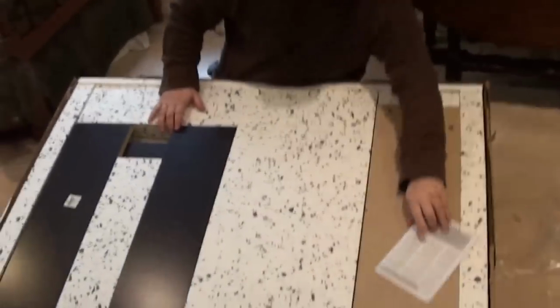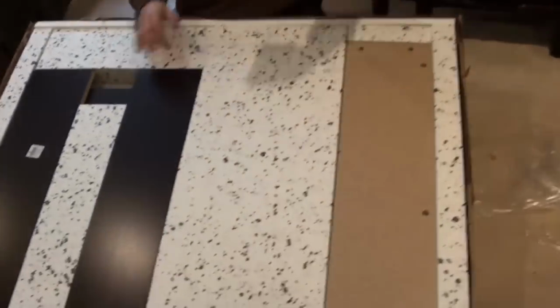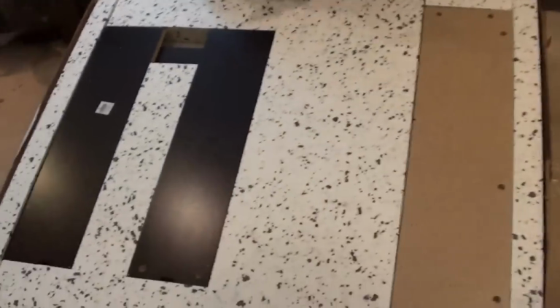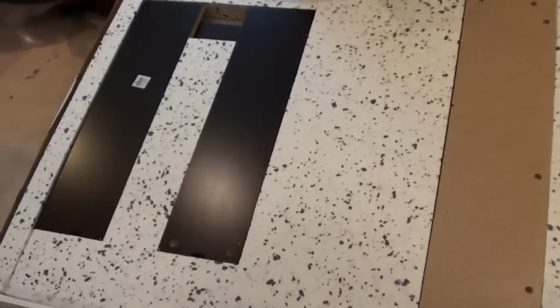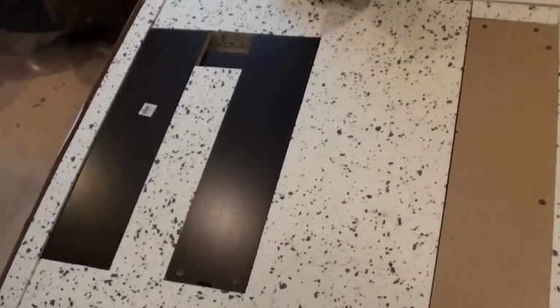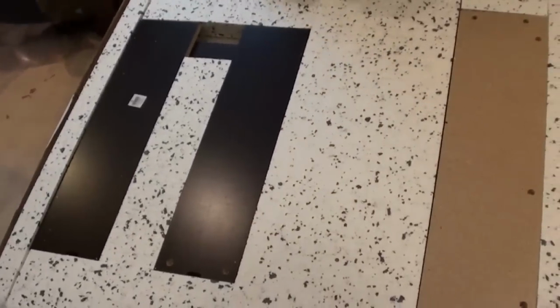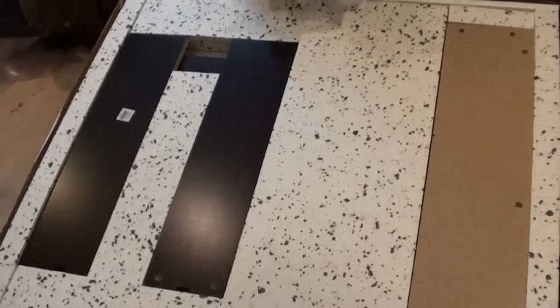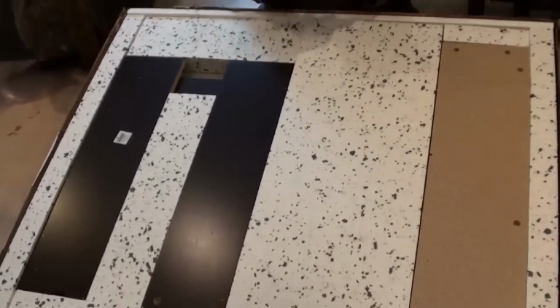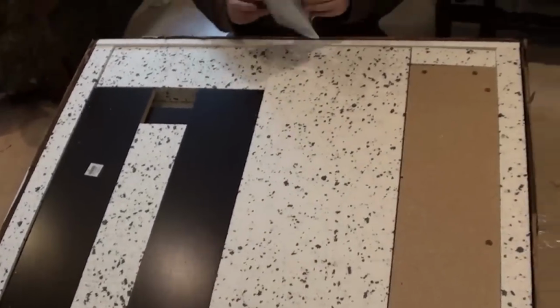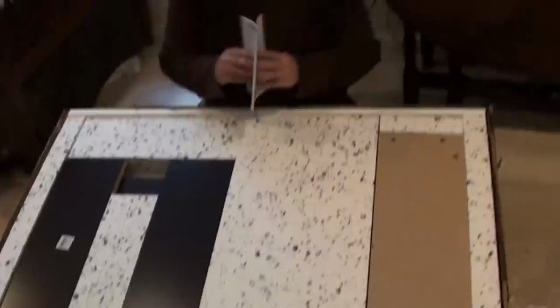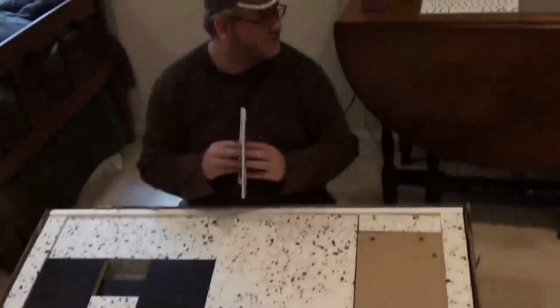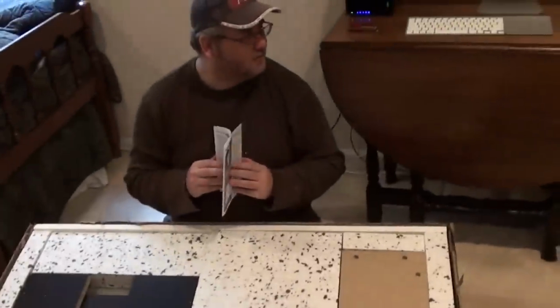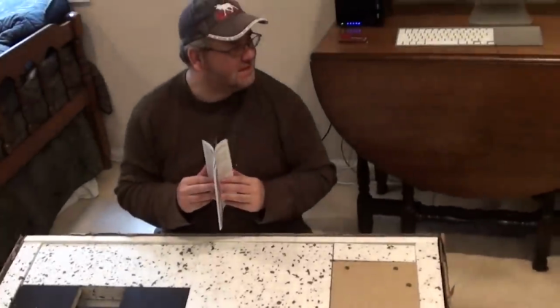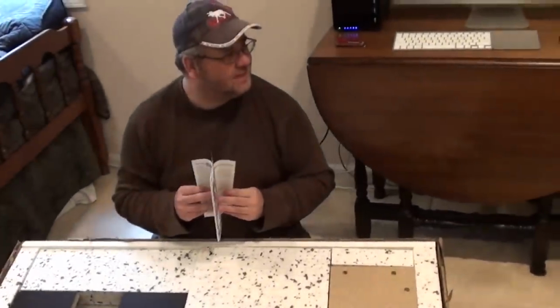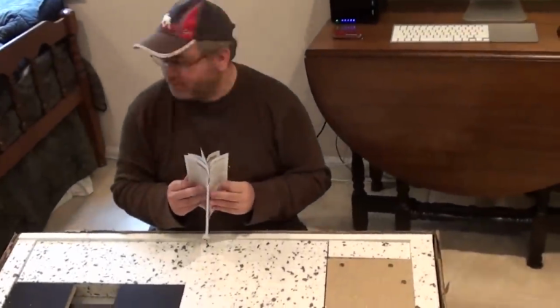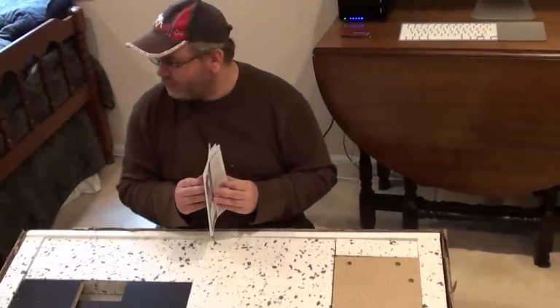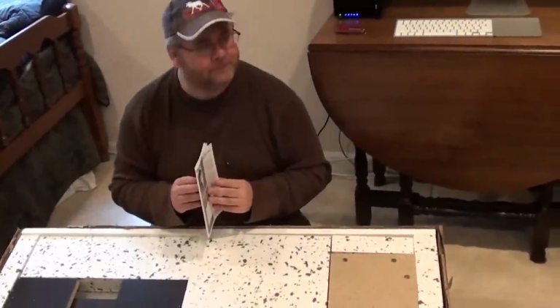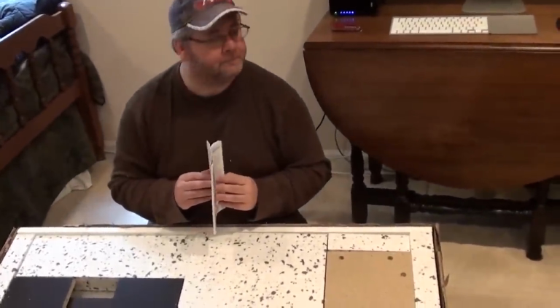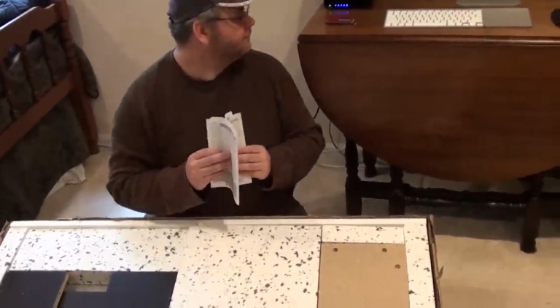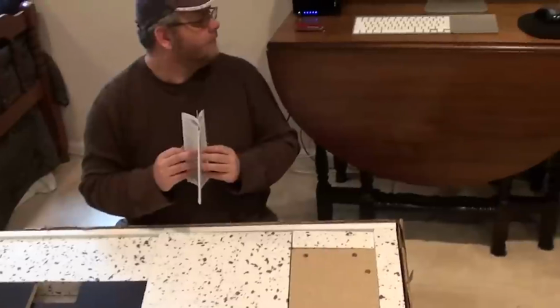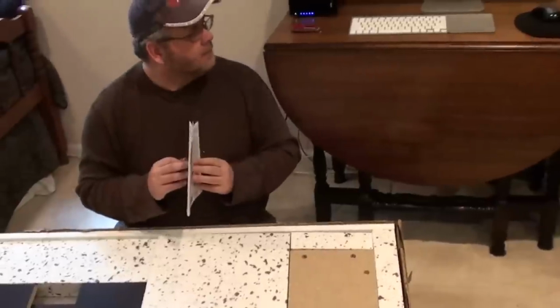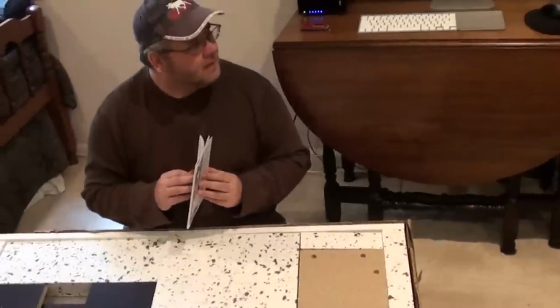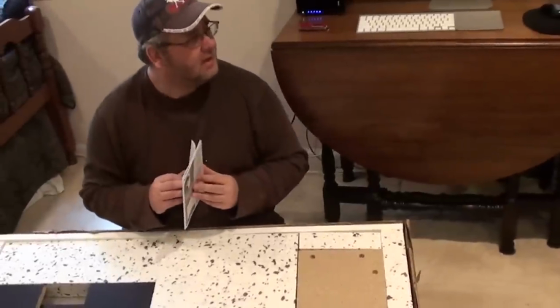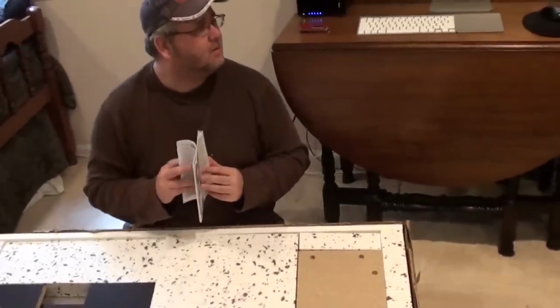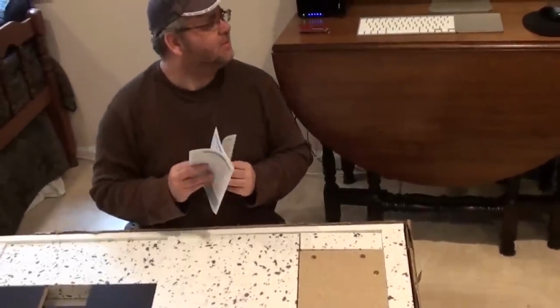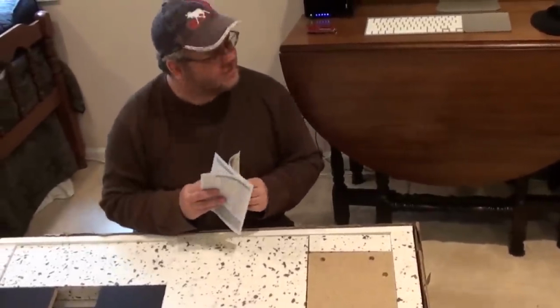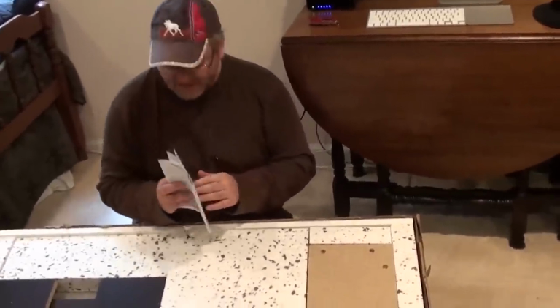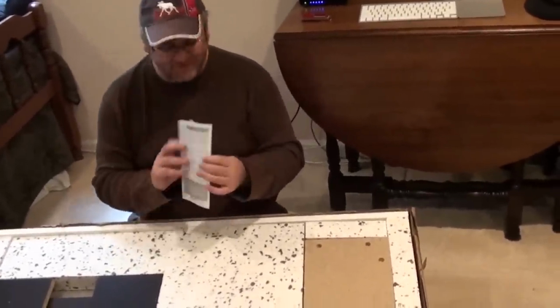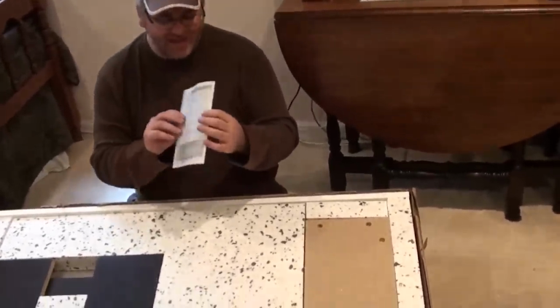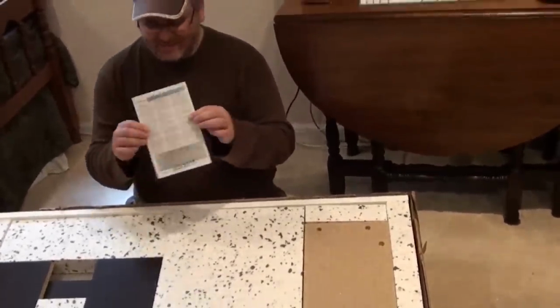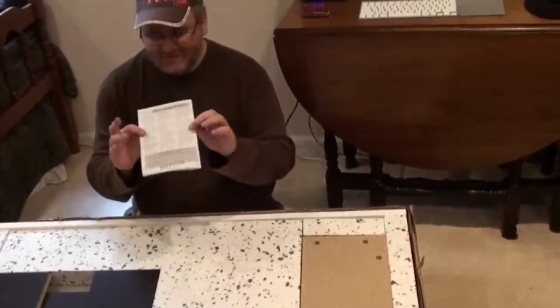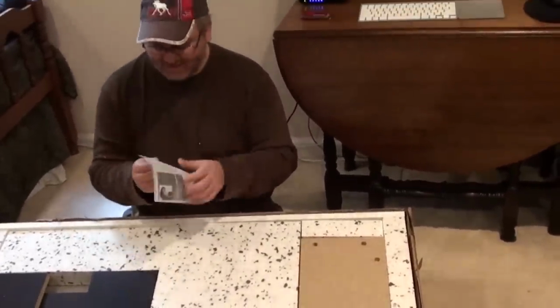We're given instructions. It's kind of funny because these instructions are thinner than the ones that came with the return — I'd say it's at least half the size.